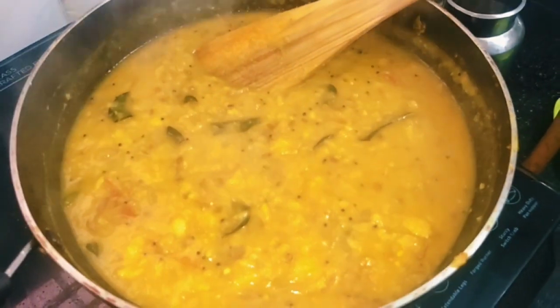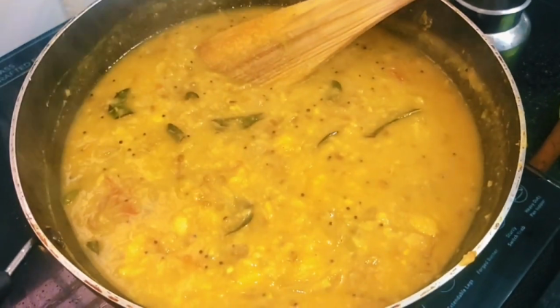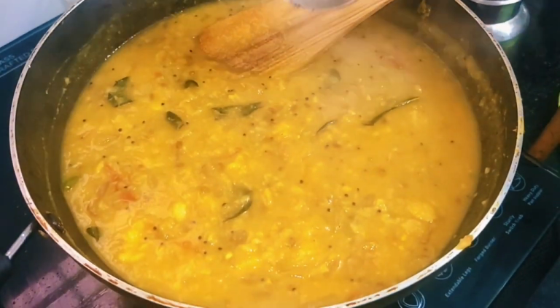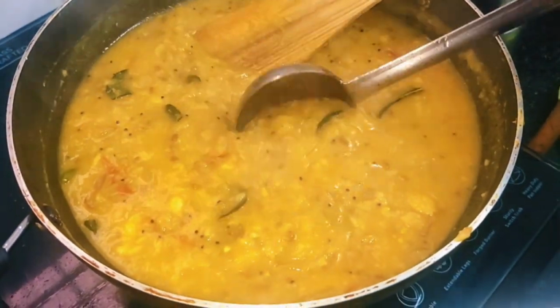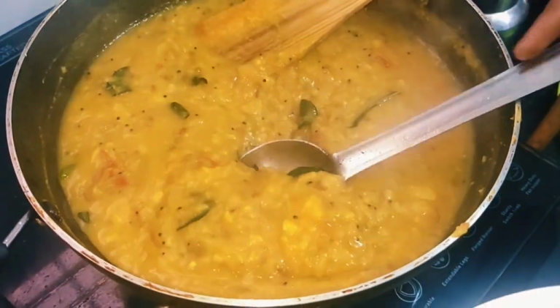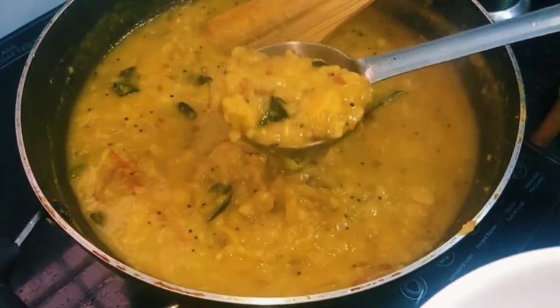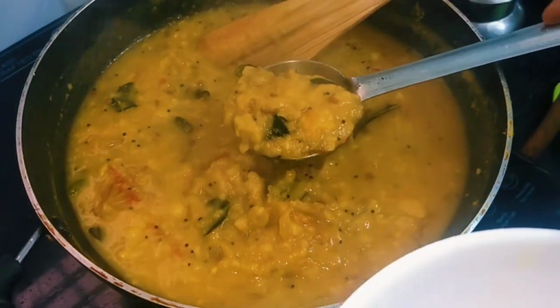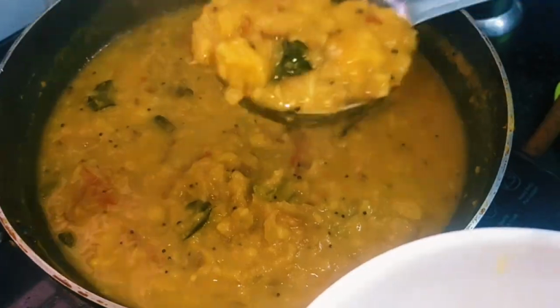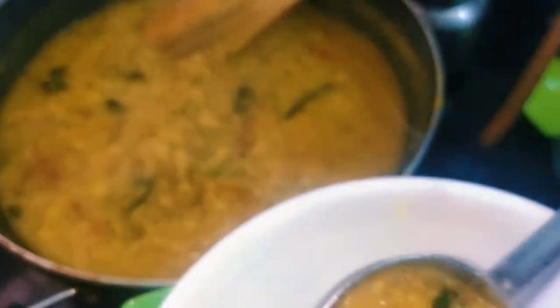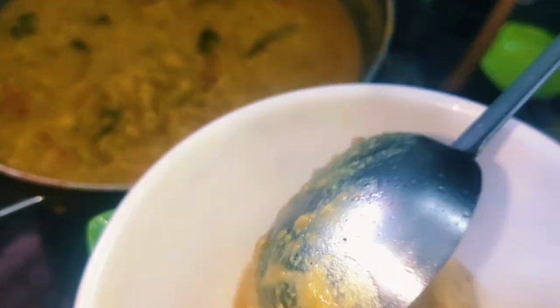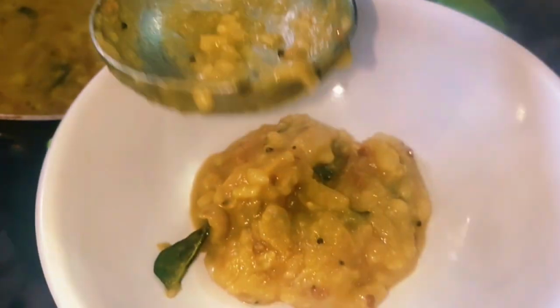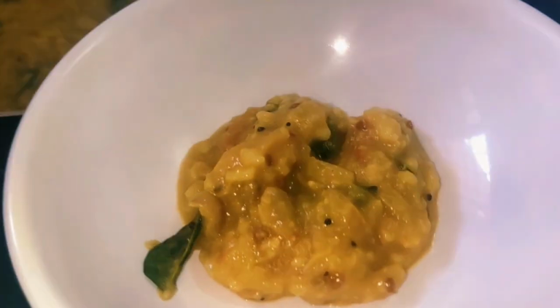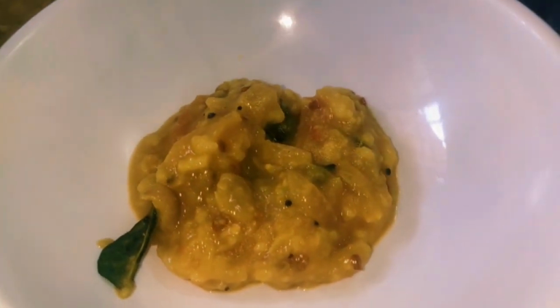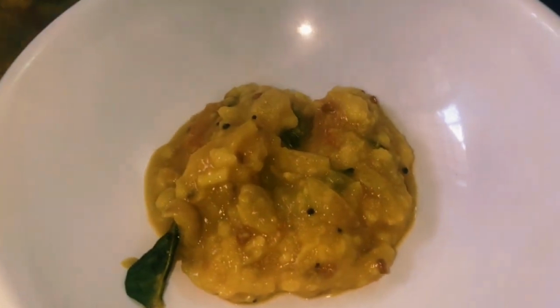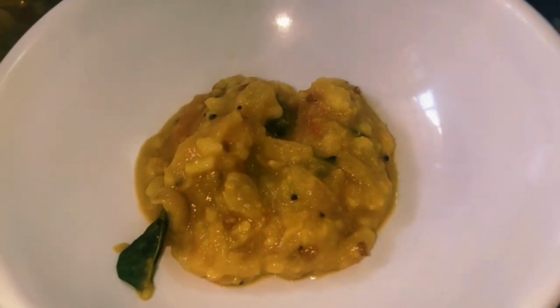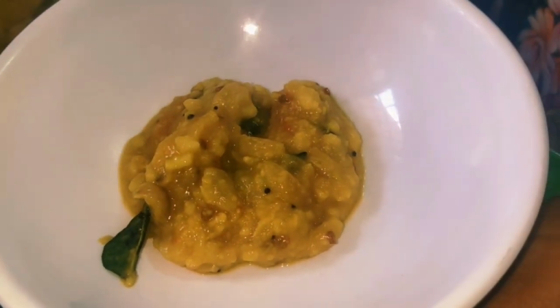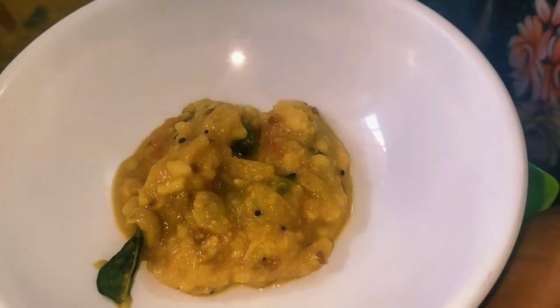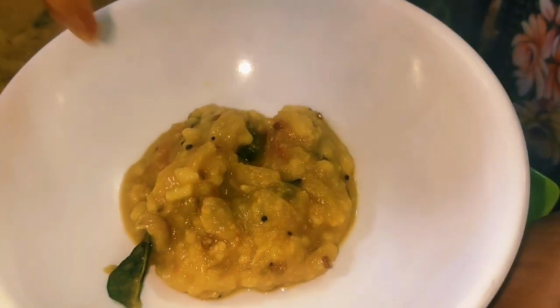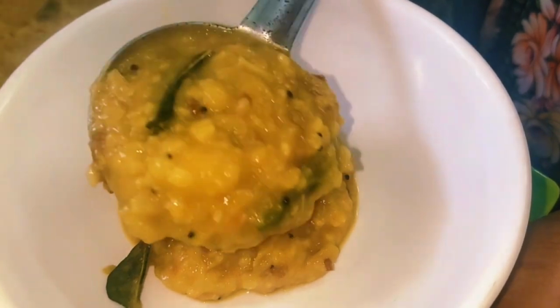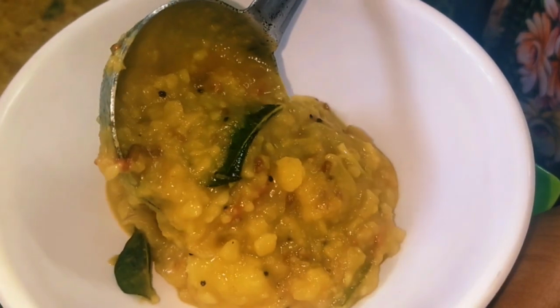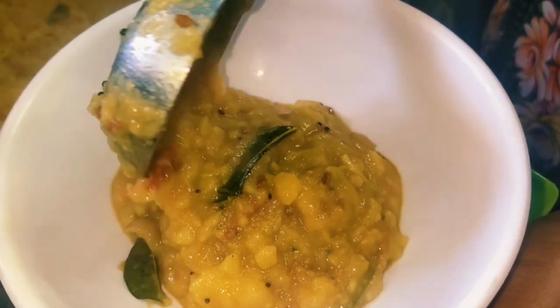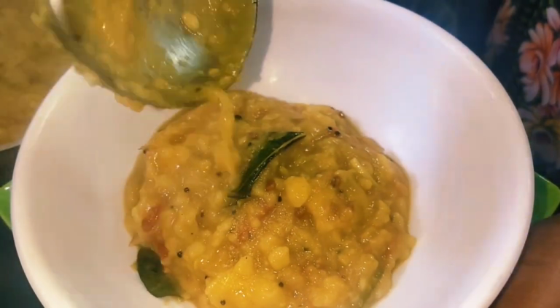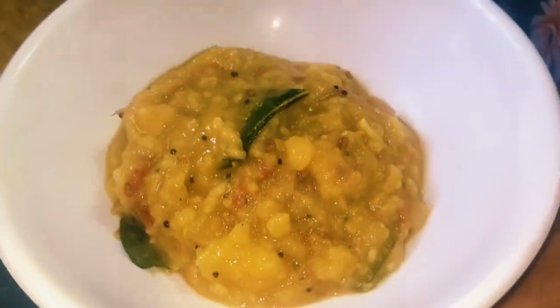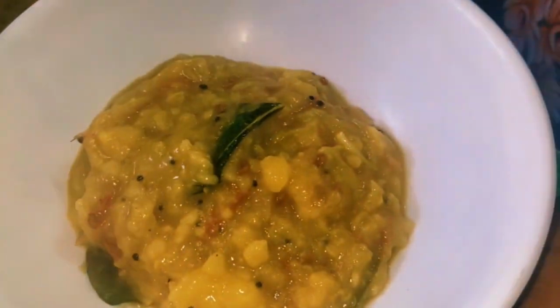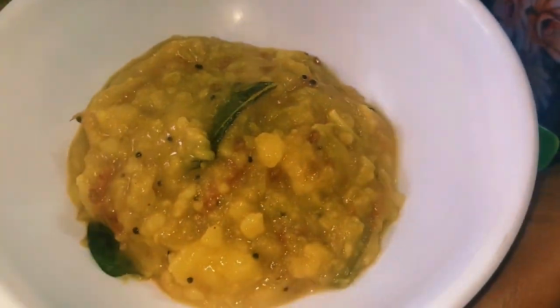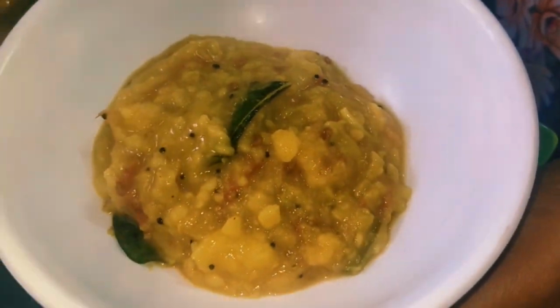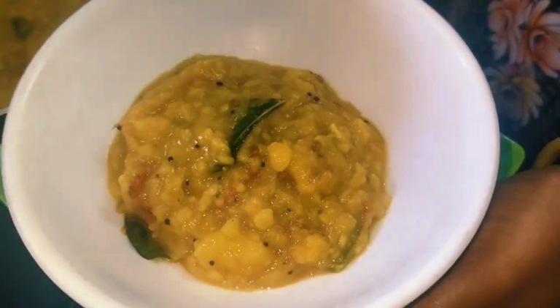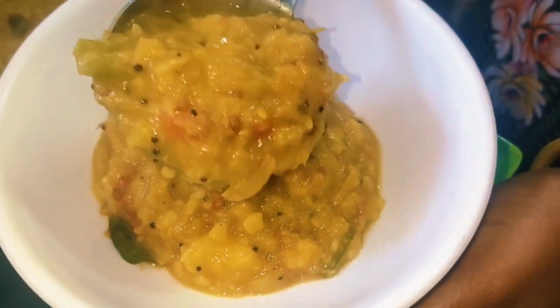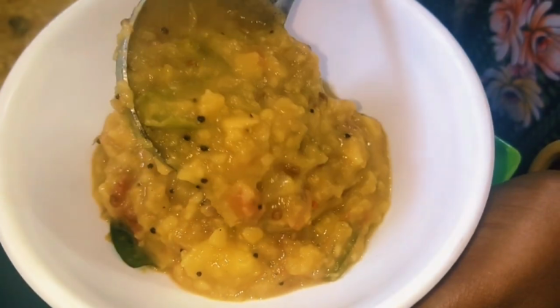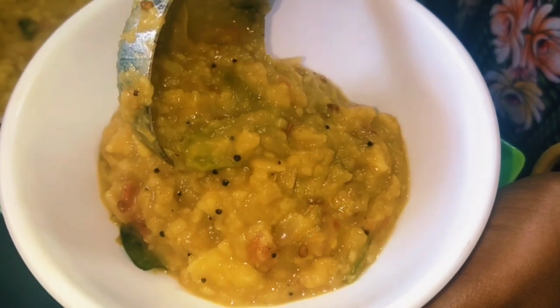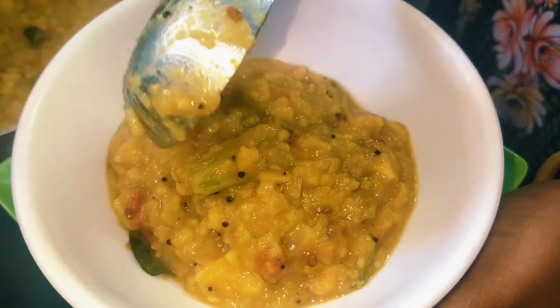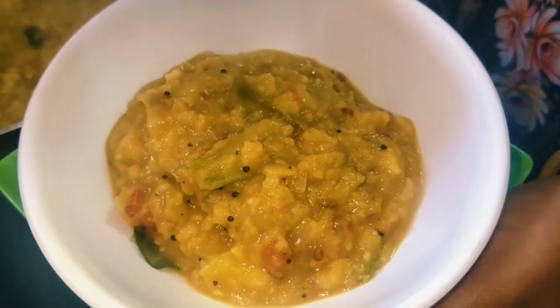The recipe is ready. Please like, share, and comment. If you are watching this for the first time, subscribe to our channel.